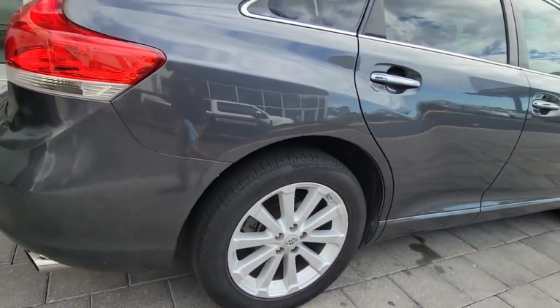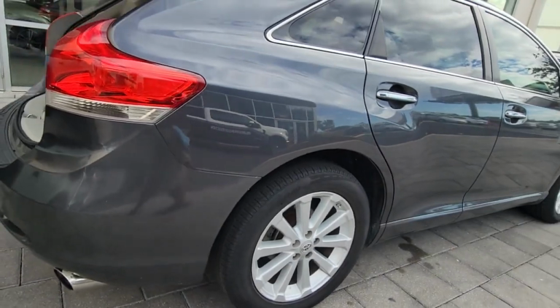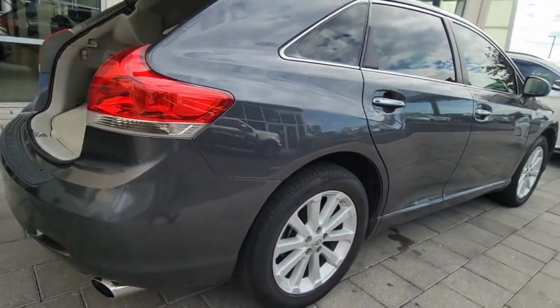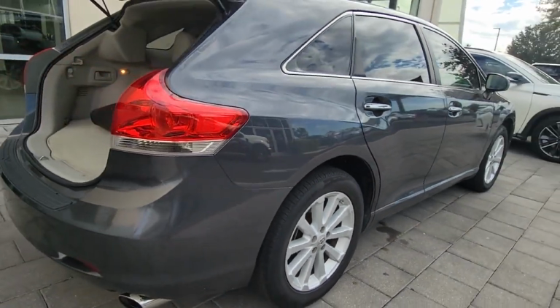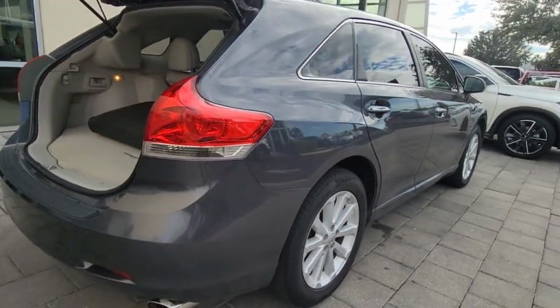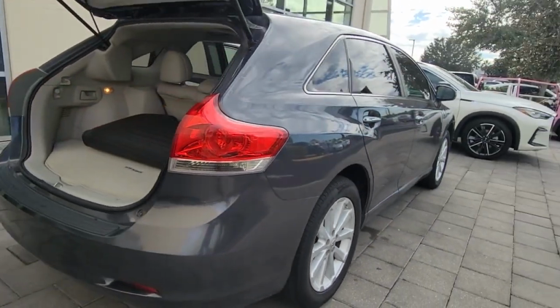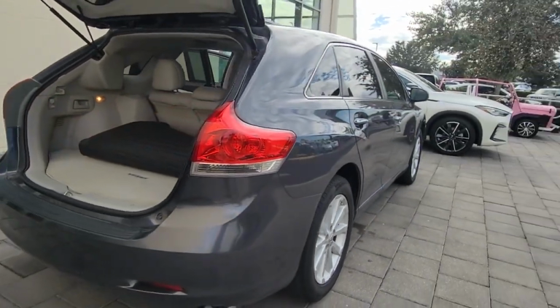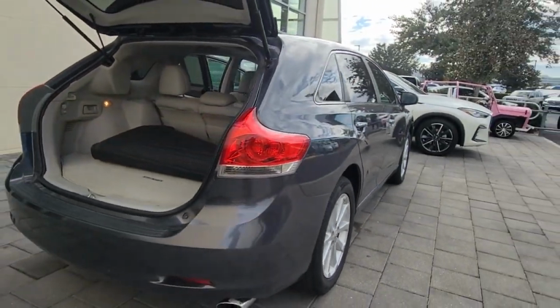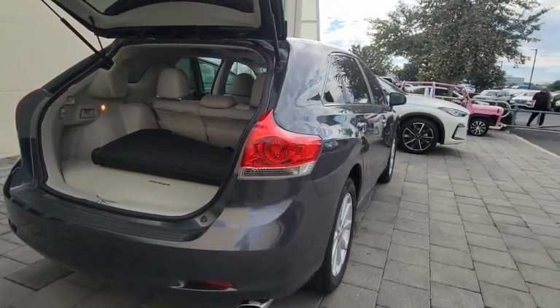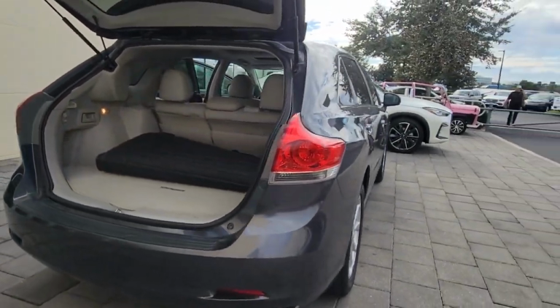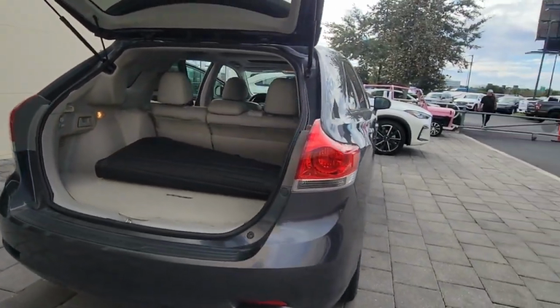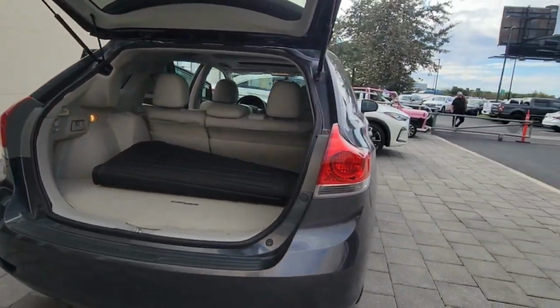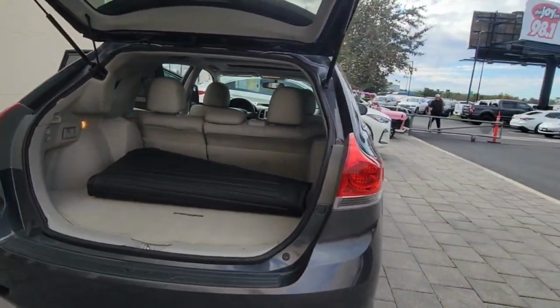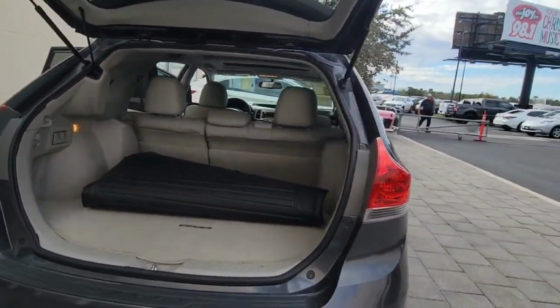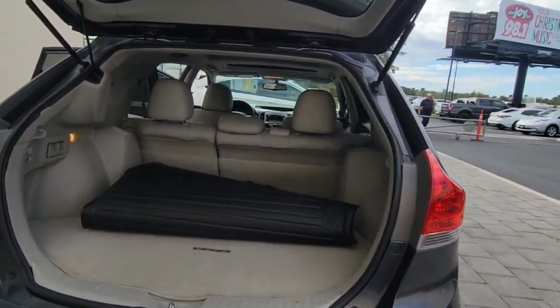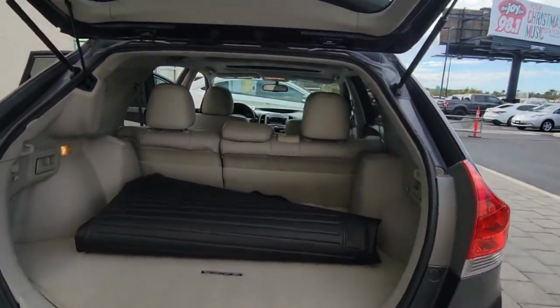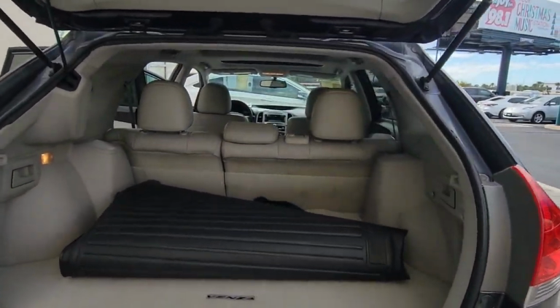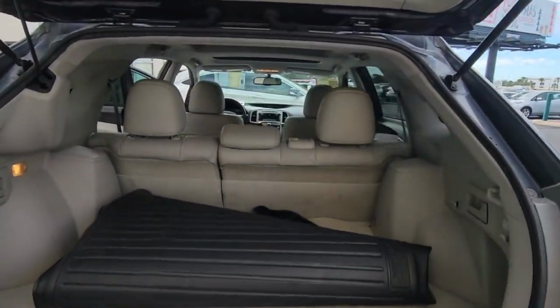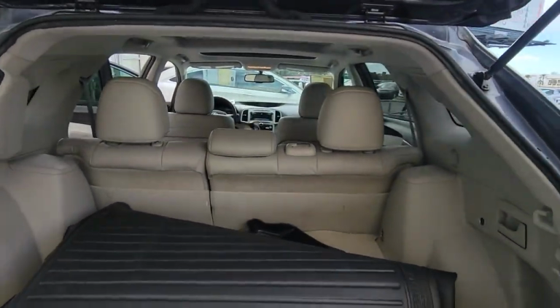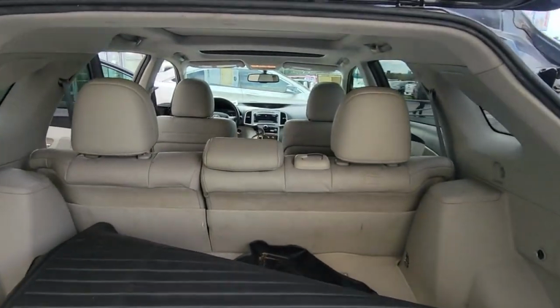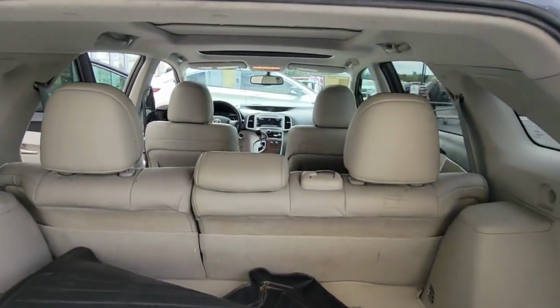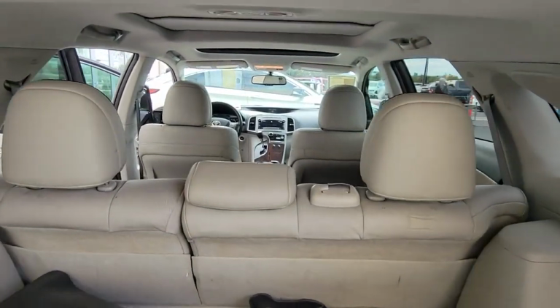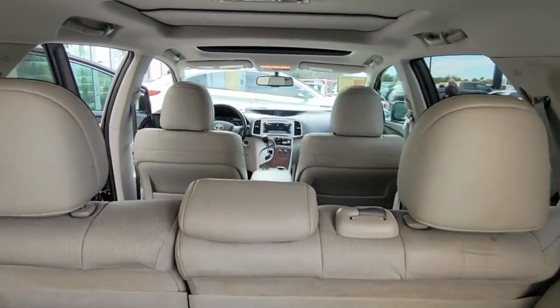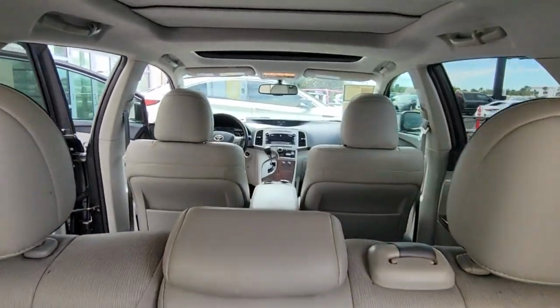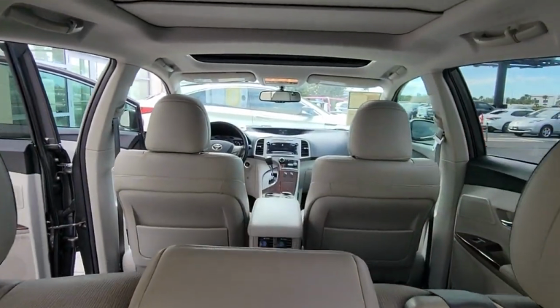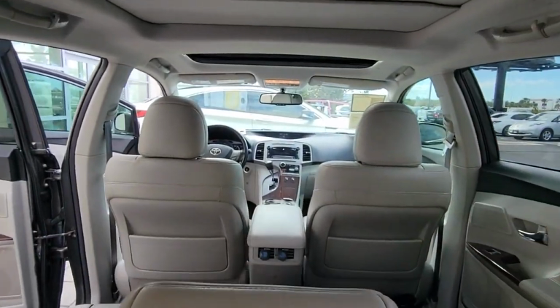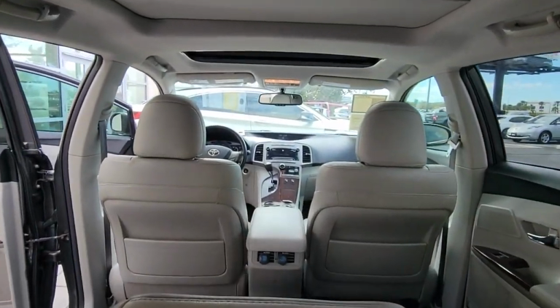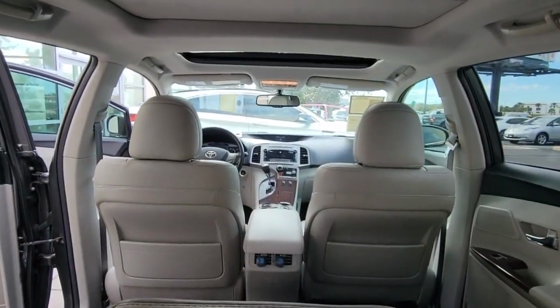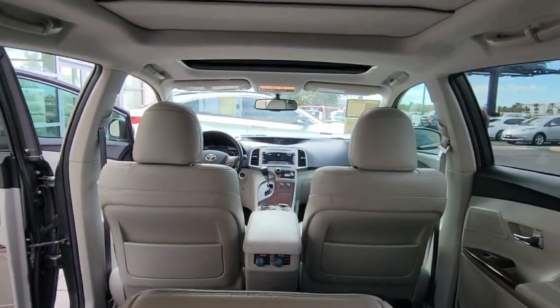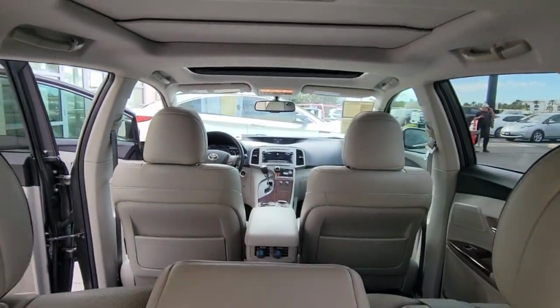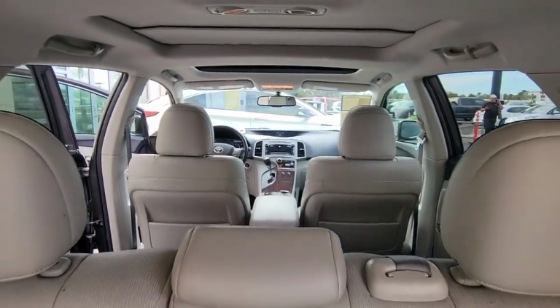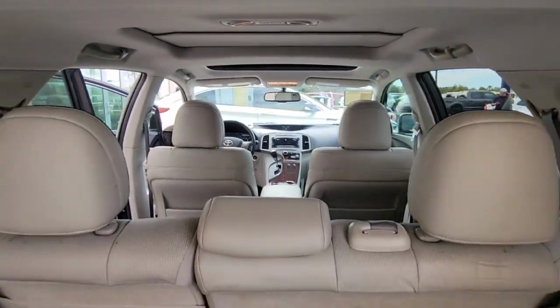From standard all-wheel drive to a serene cabin, smooth ride, hybrid efficiency, and top safety scores, this mid-size SUV elevates every journey.